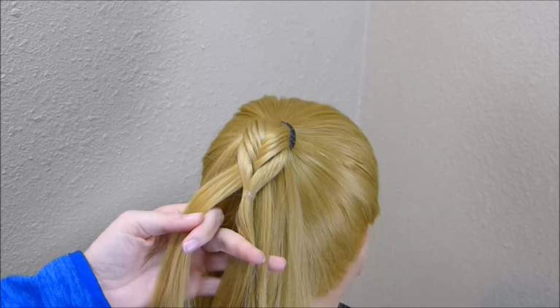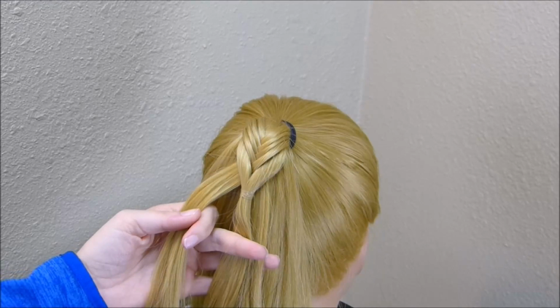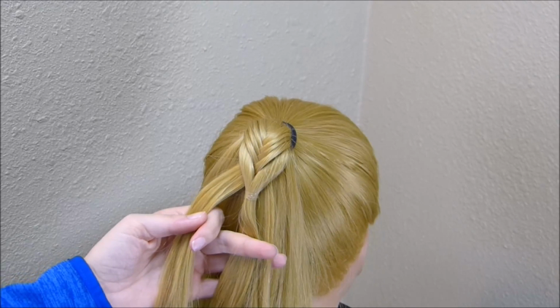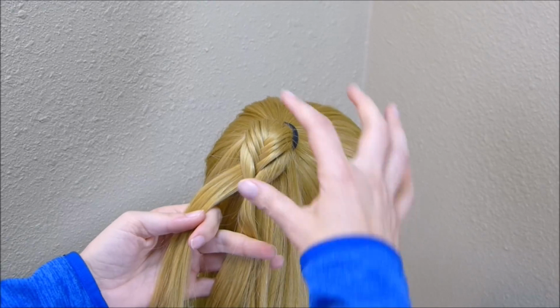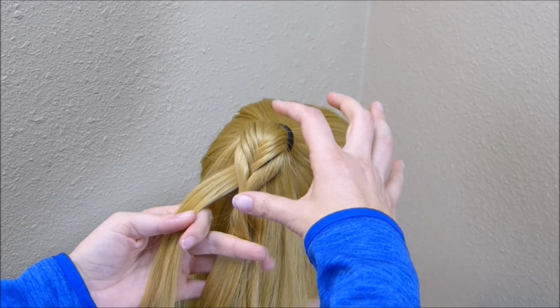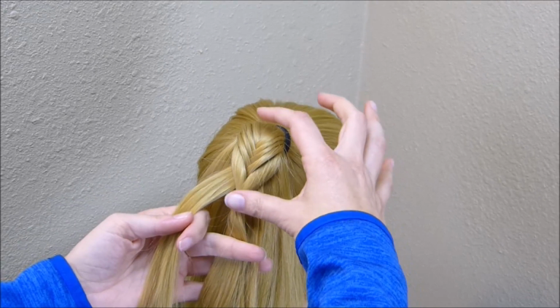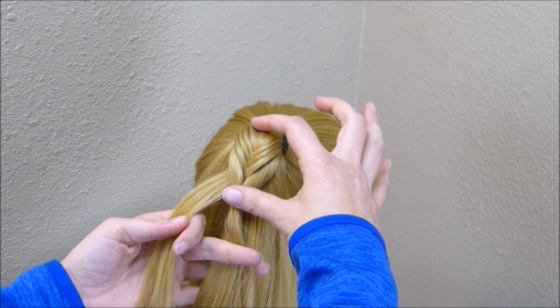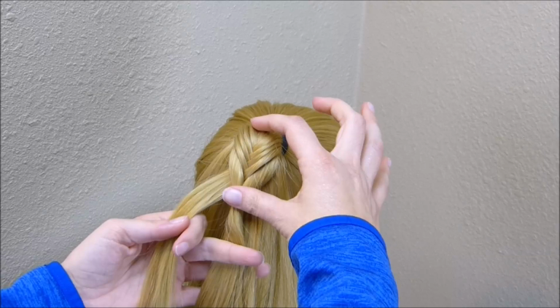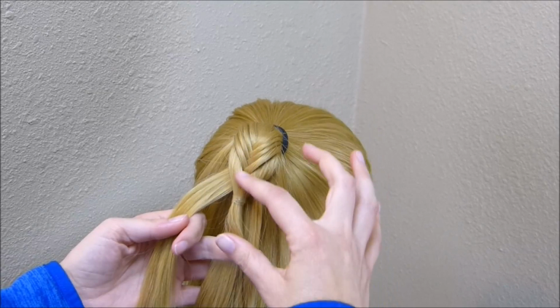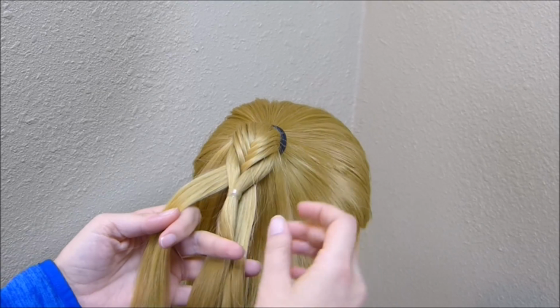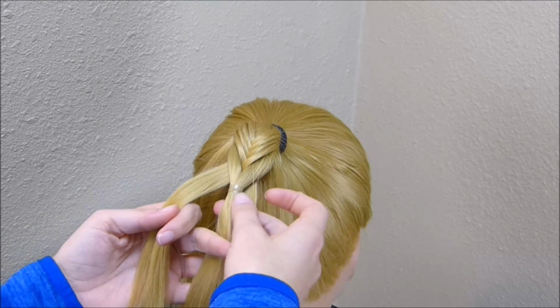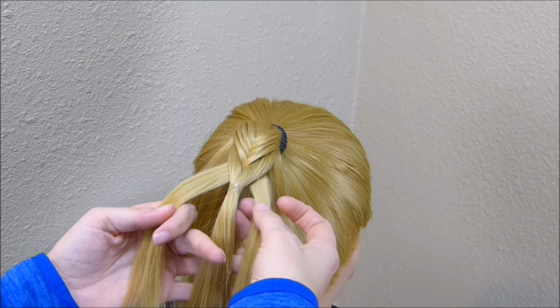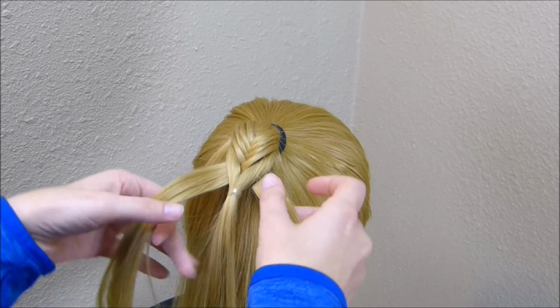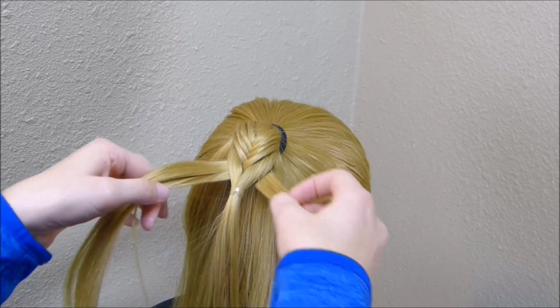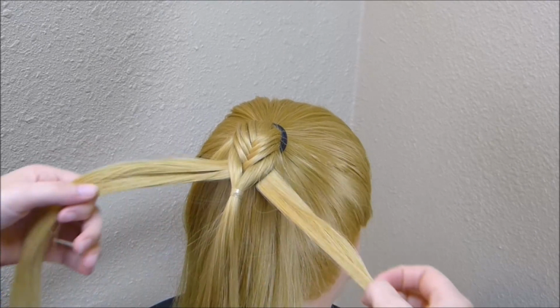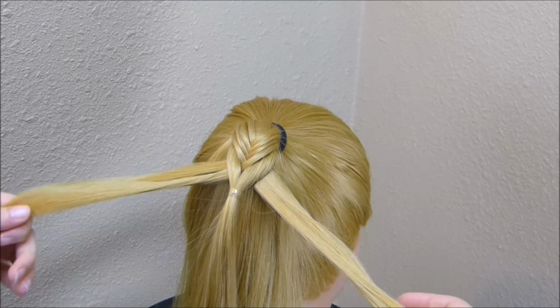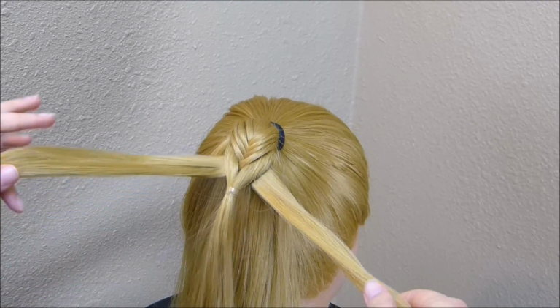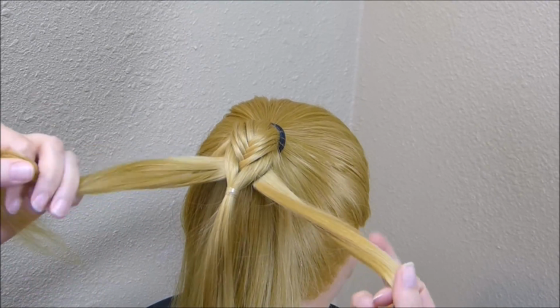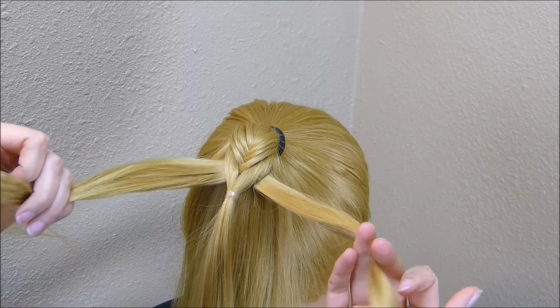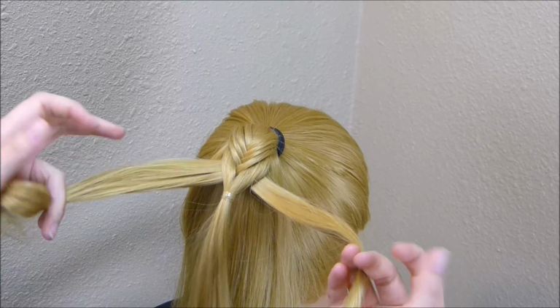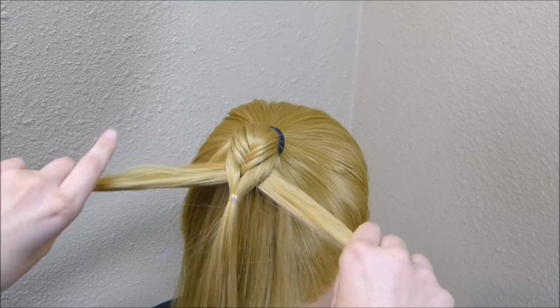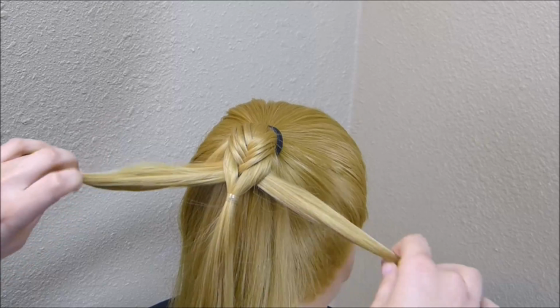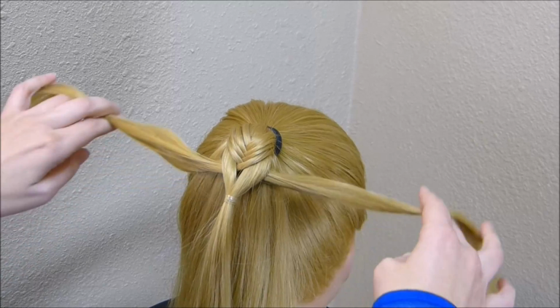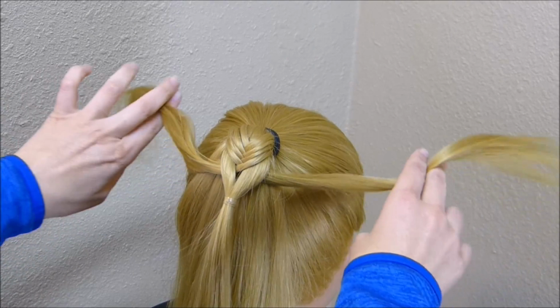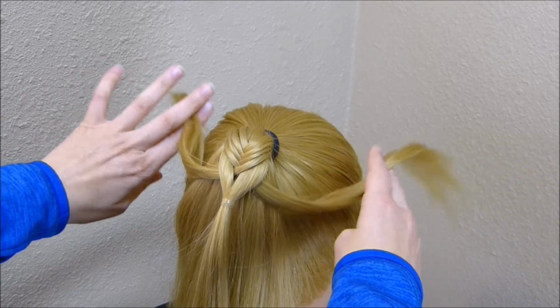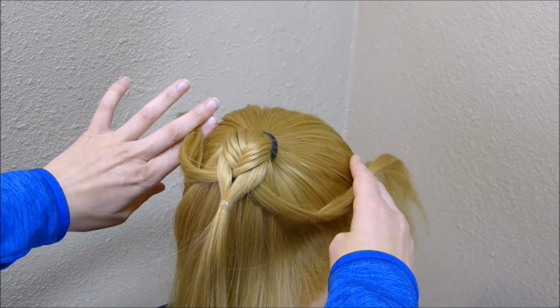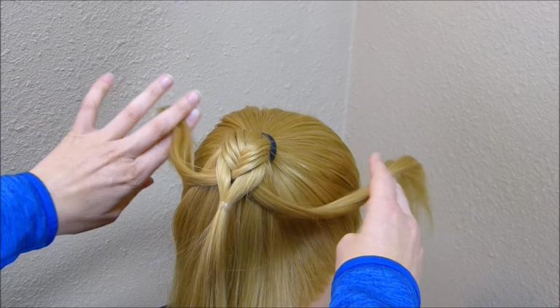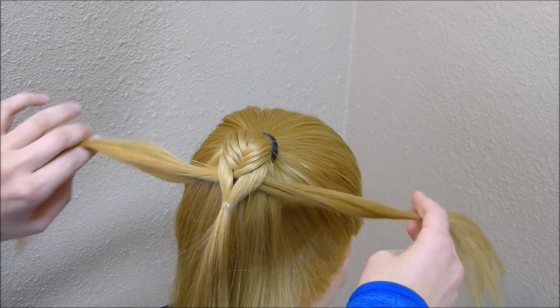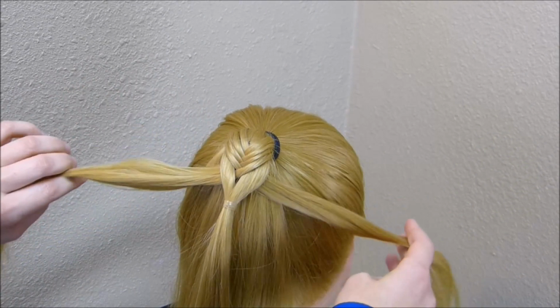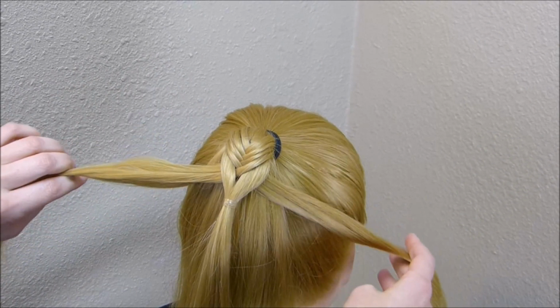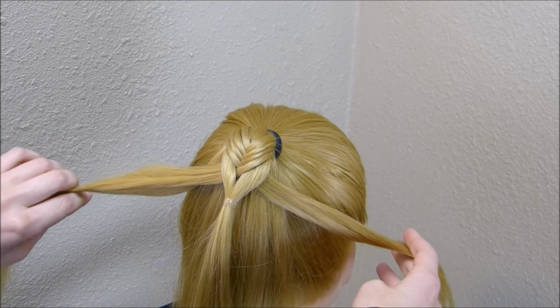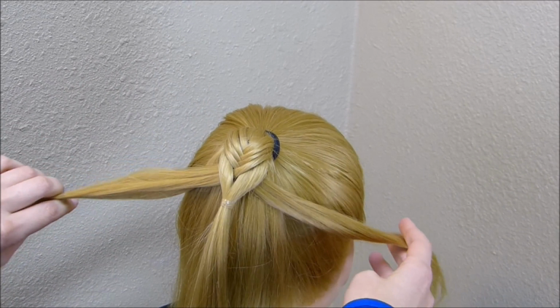As you can see, it made a little miniature fishtail braid in this section. Now I'm going to take these strands that I had brought through the center and clip them to the side of her head for now to keep them out of the way.